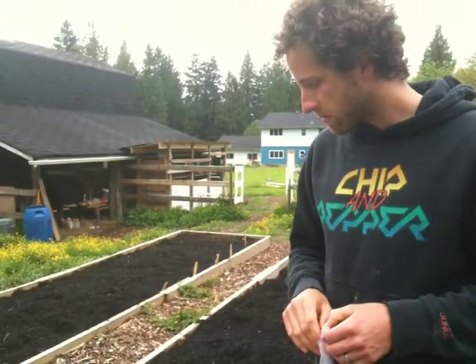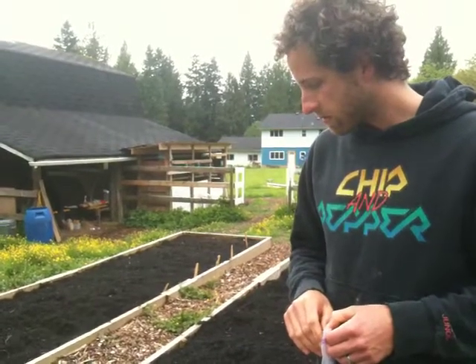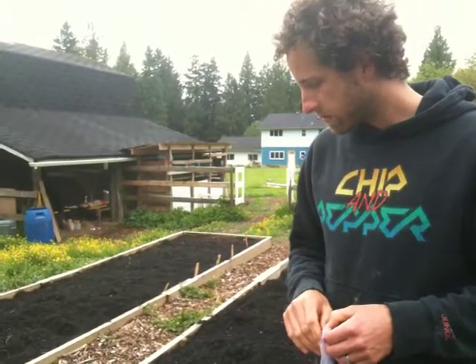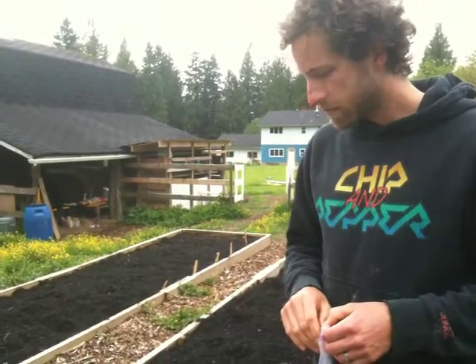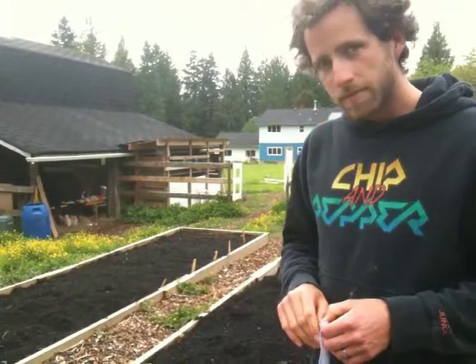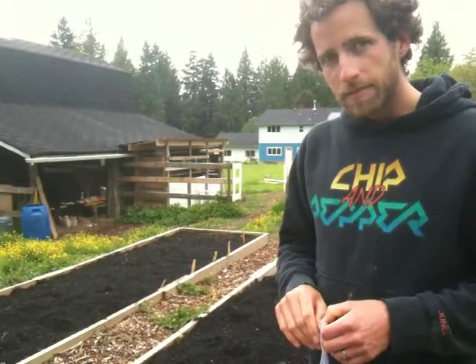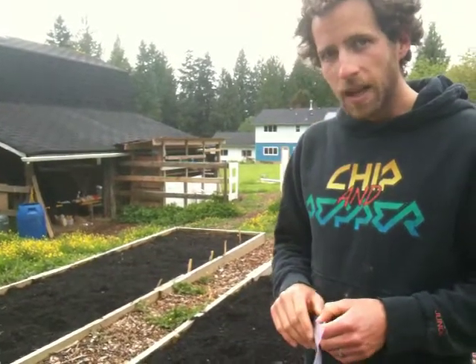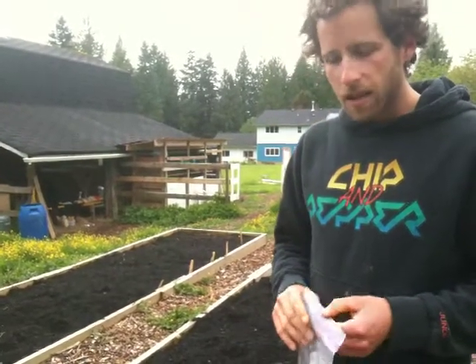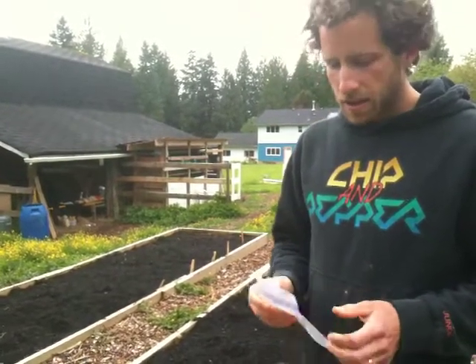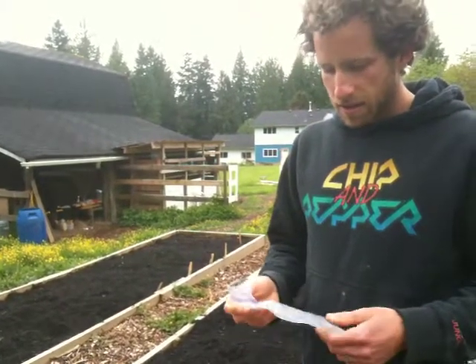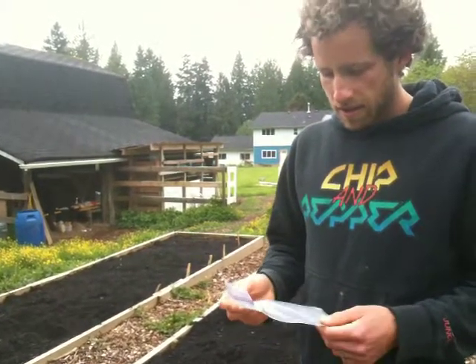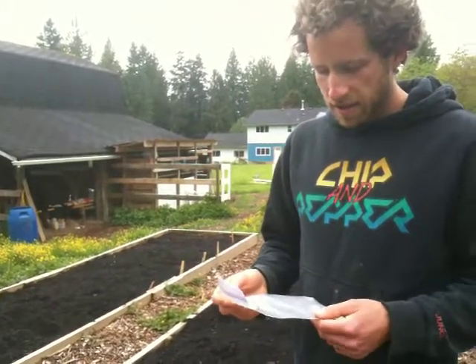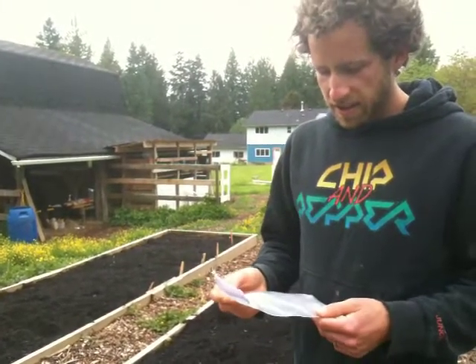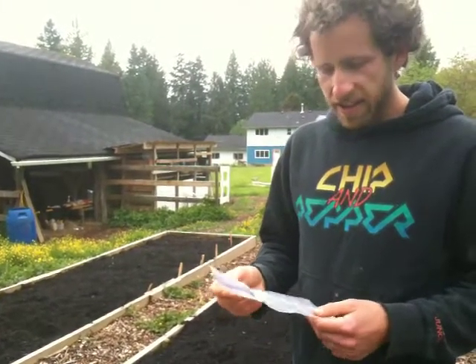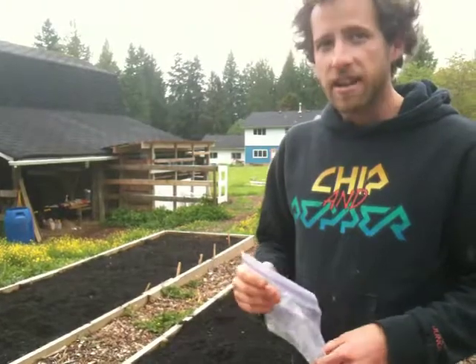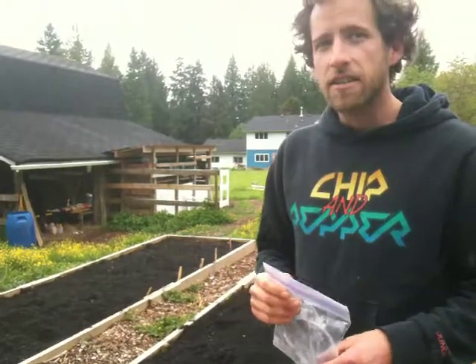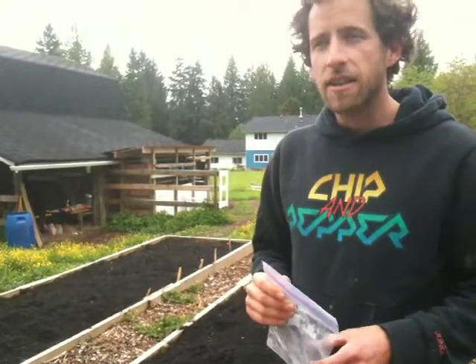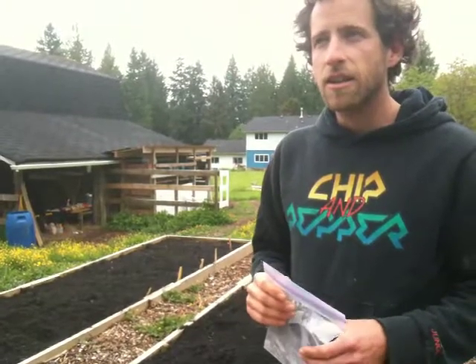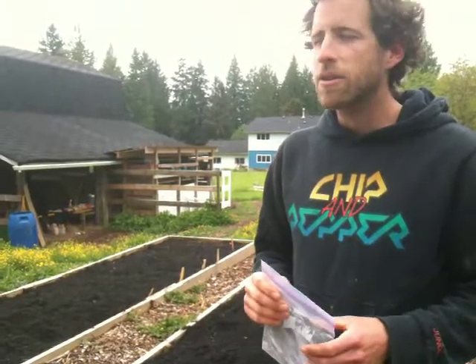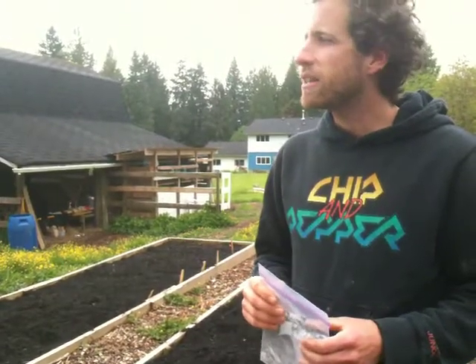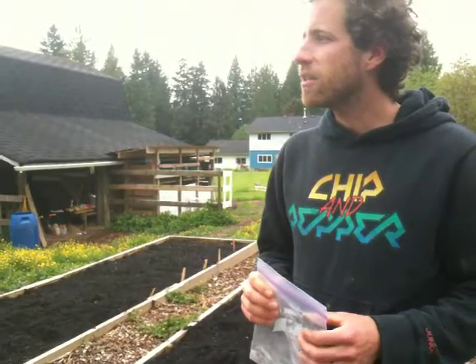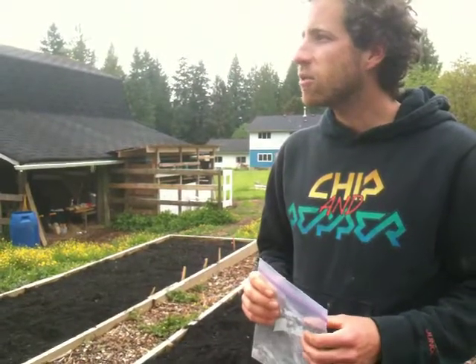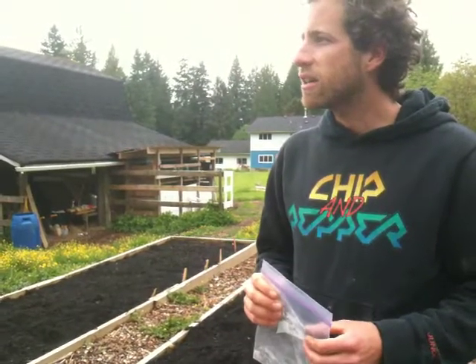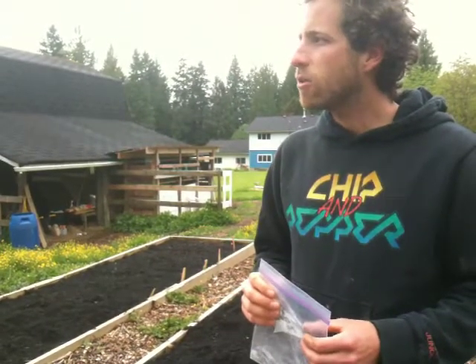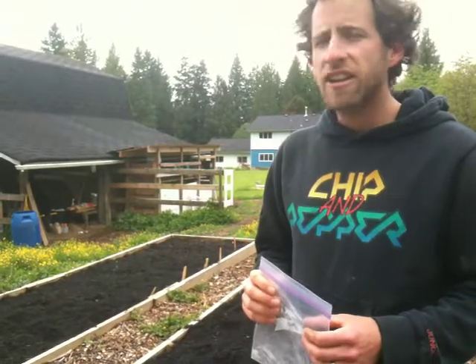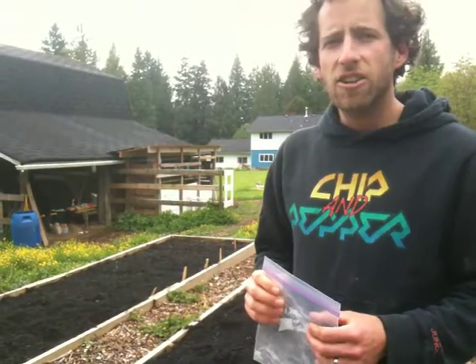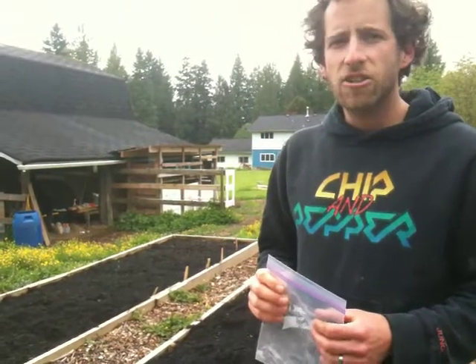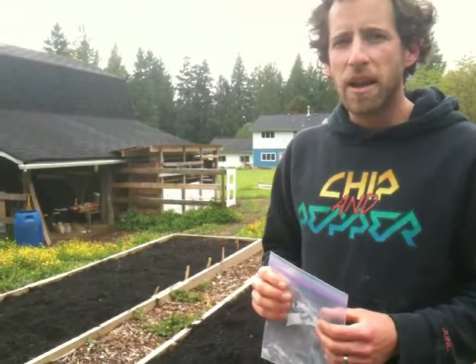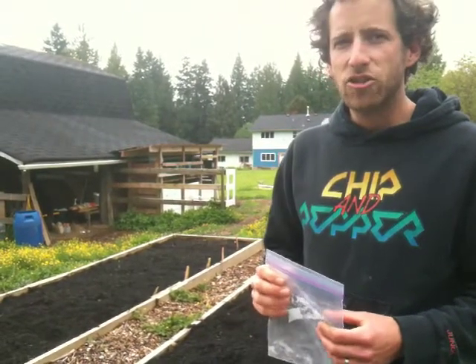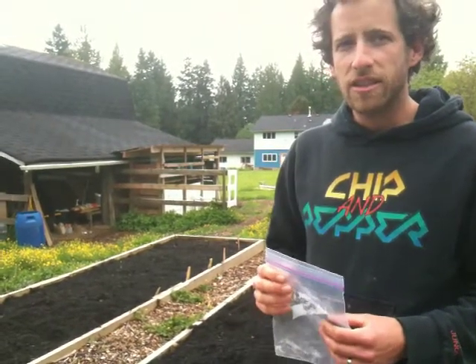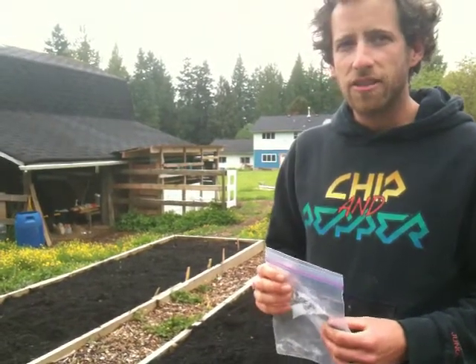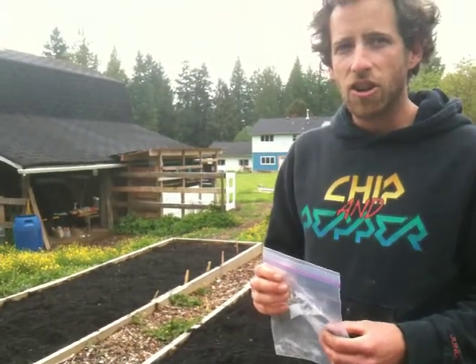And if other people want to do this, where do they get this funky stuff? You can get it at organicgardenerspan try.com.